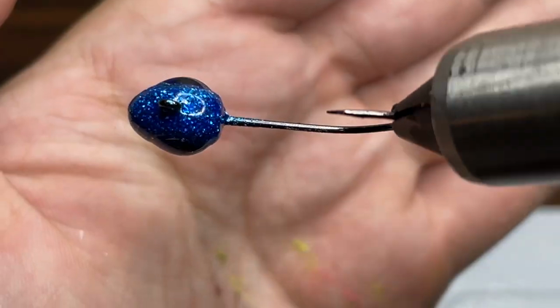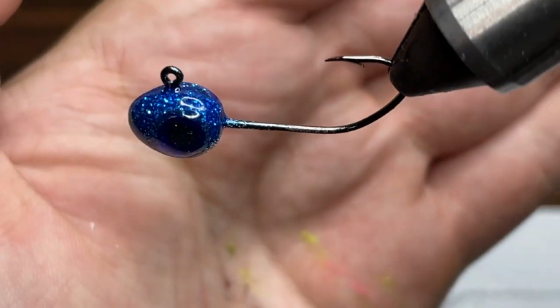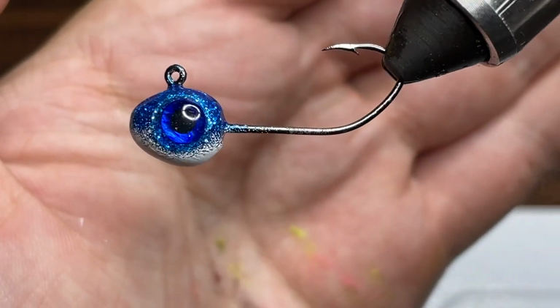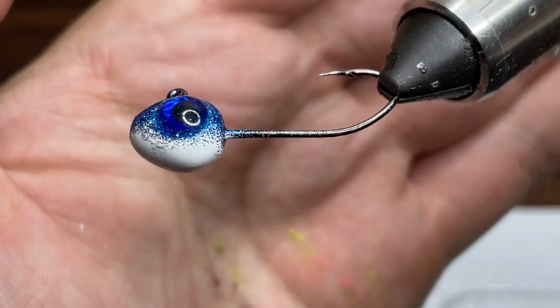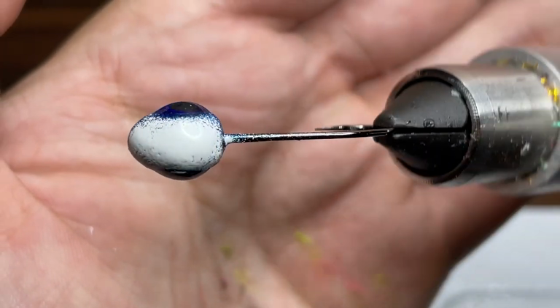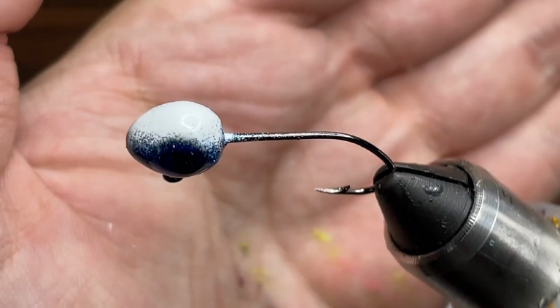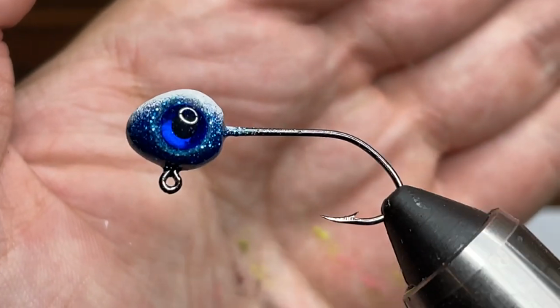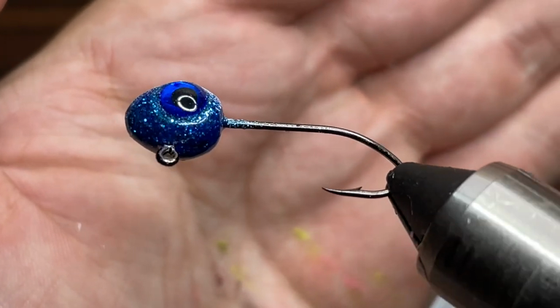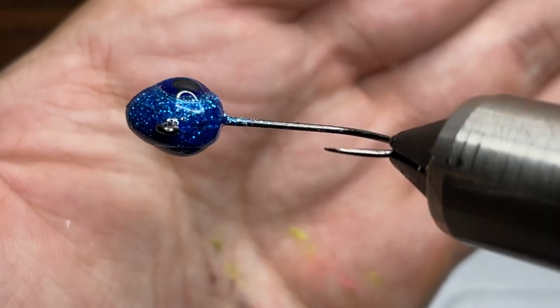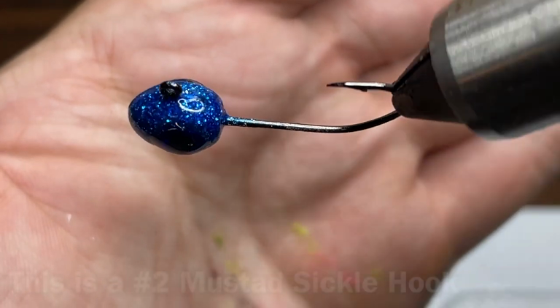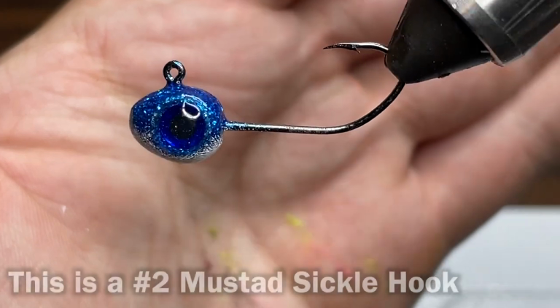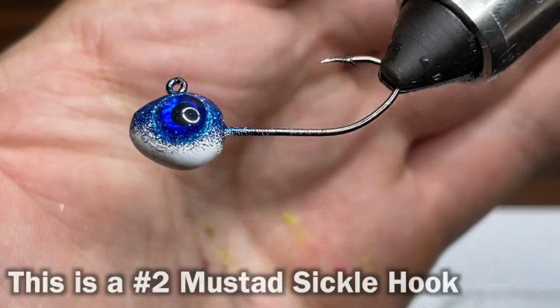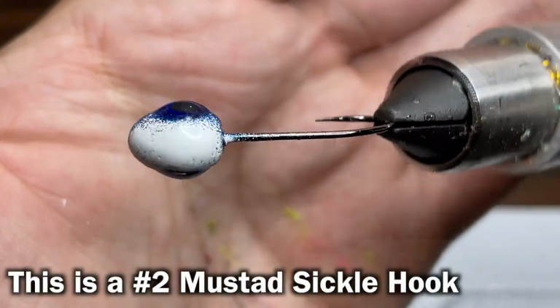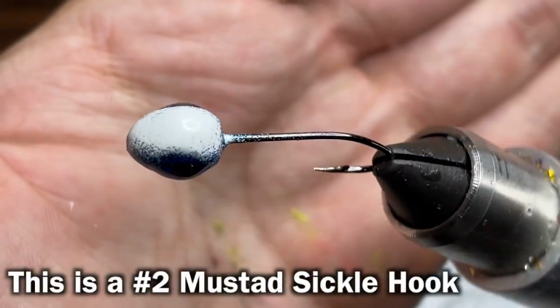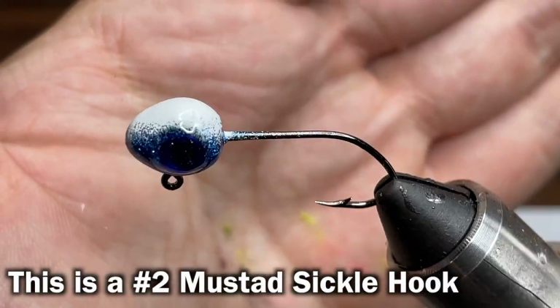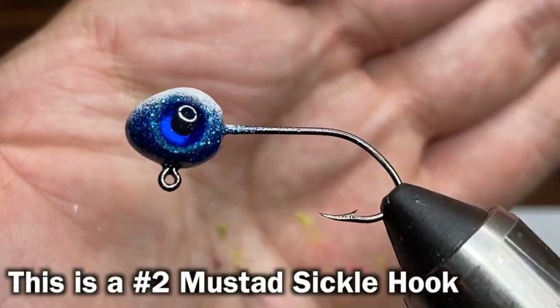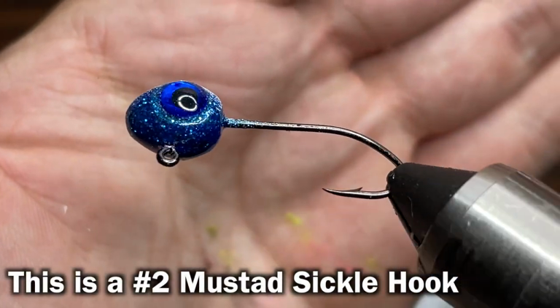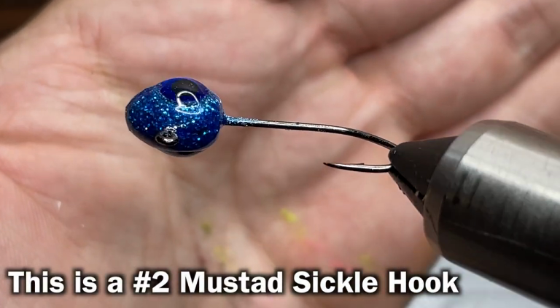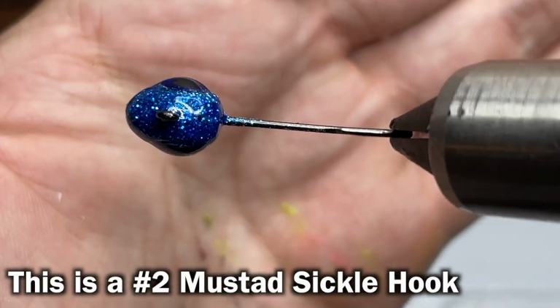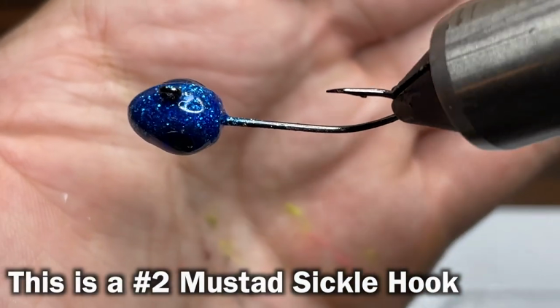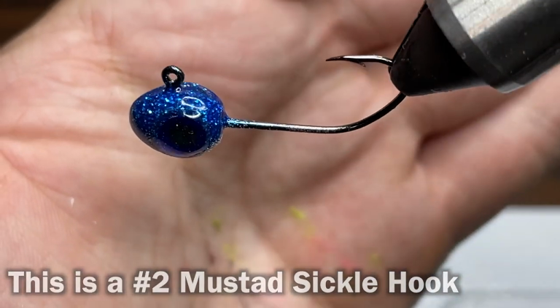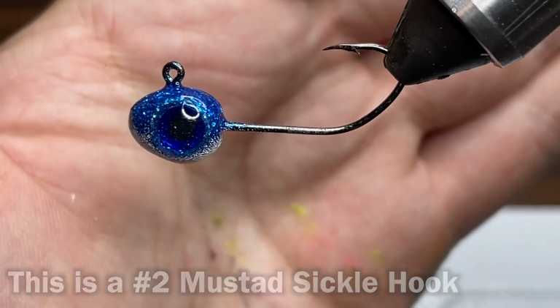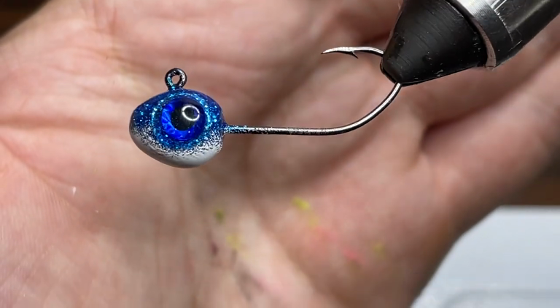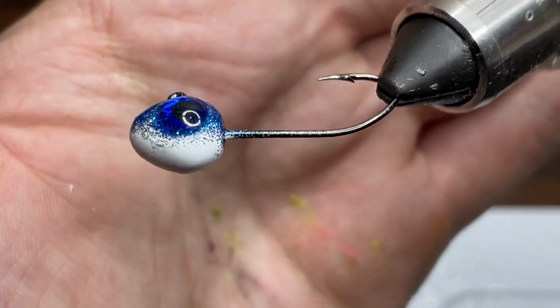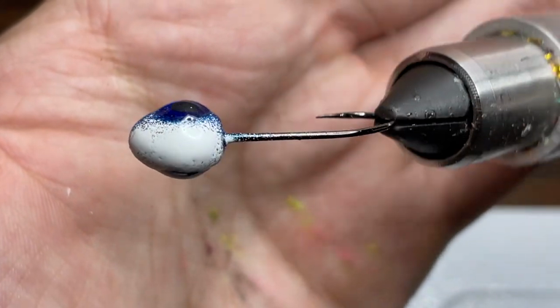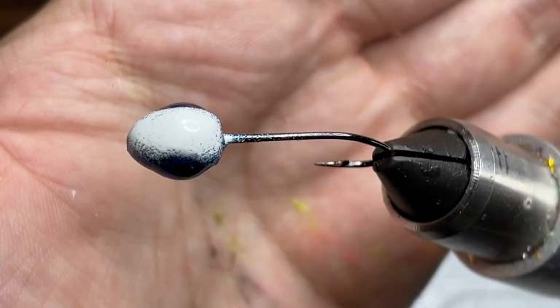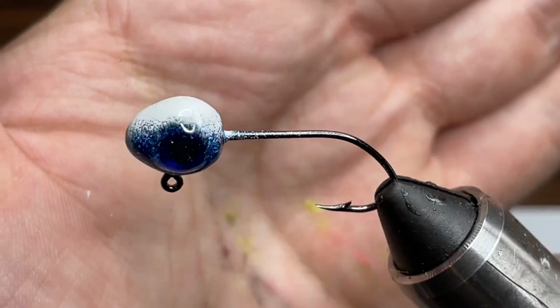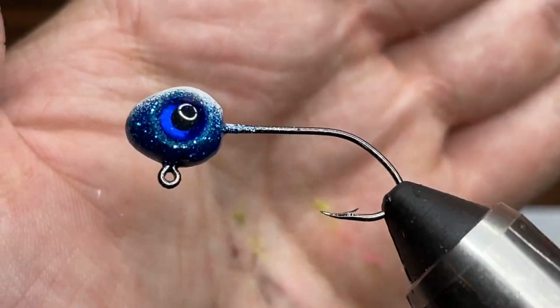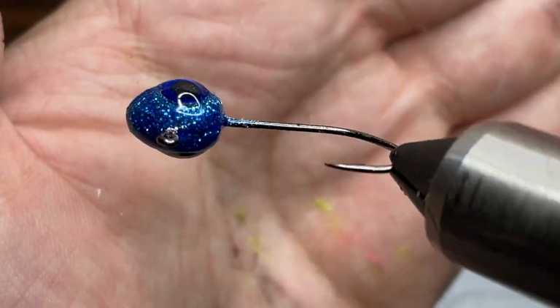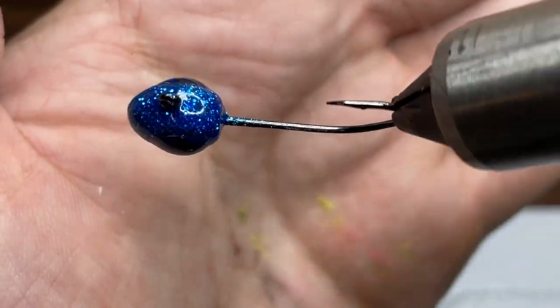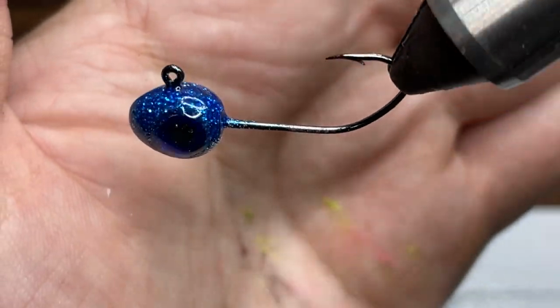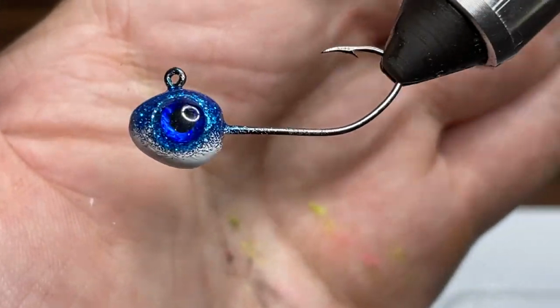The jig I'm using today is a 1/8th ounce new age minnow head. I painted it with some disco silver and candy blue on top and then some white on the bottom and put a 5 millimeter blue eye on it.